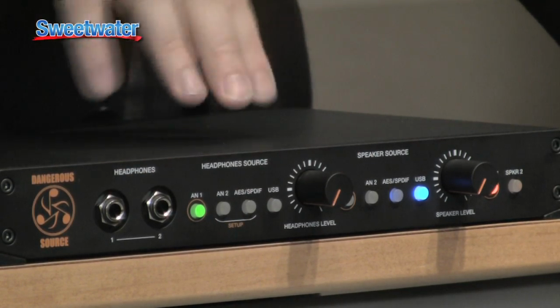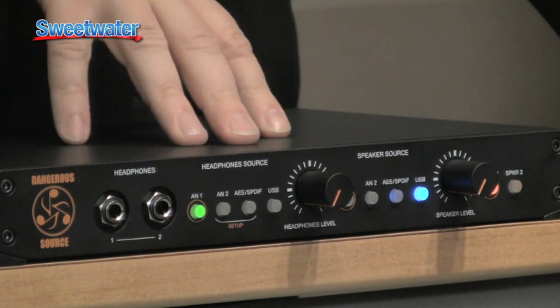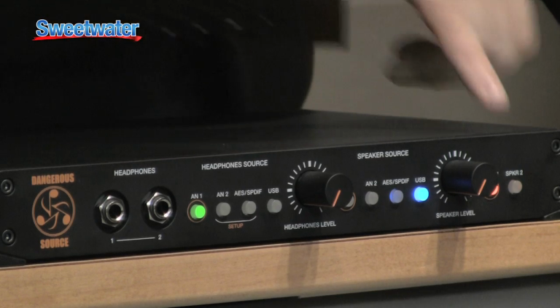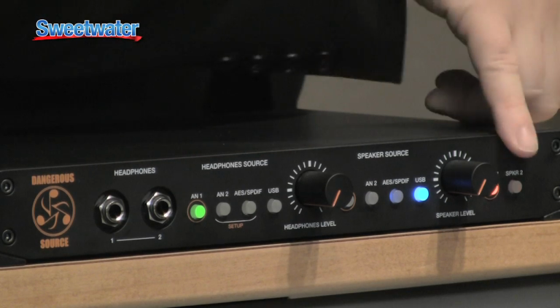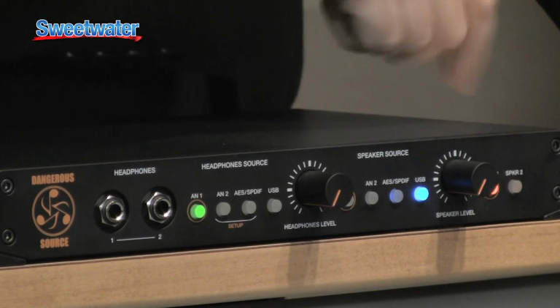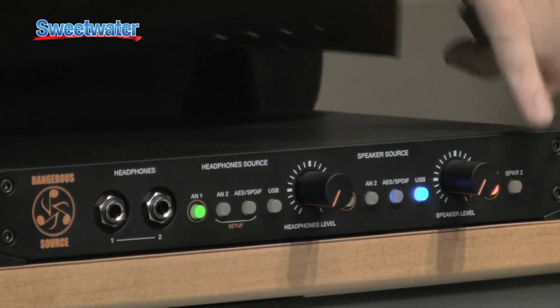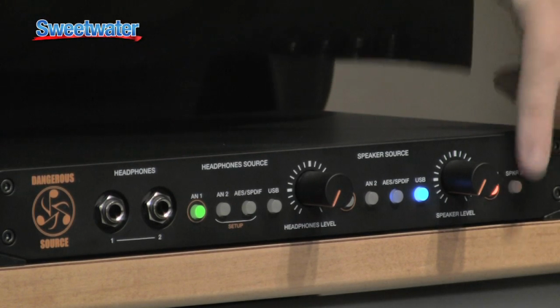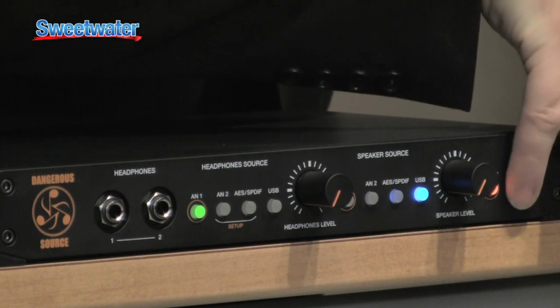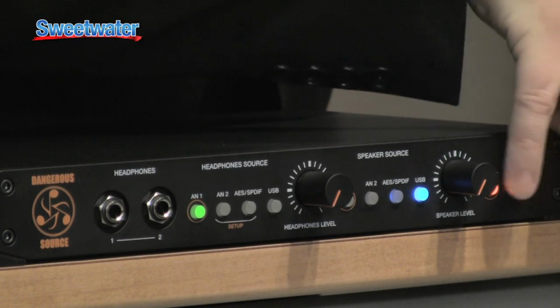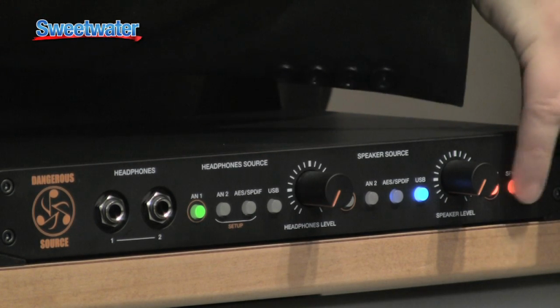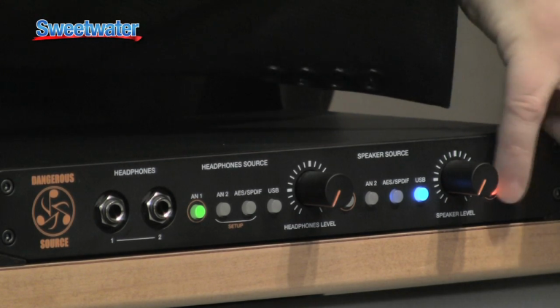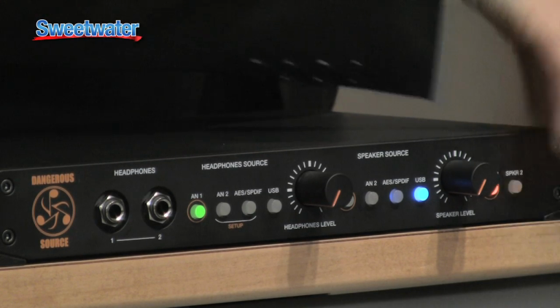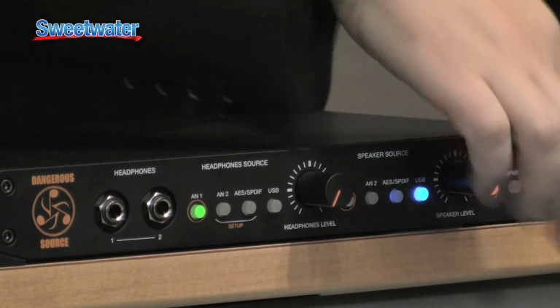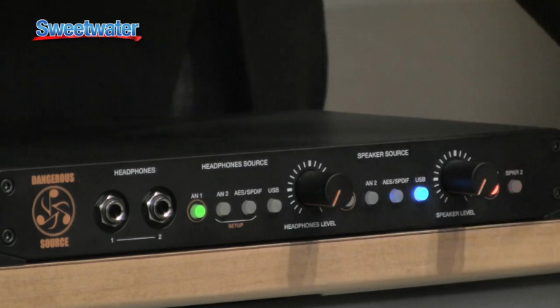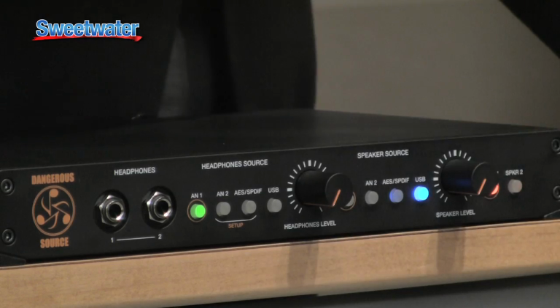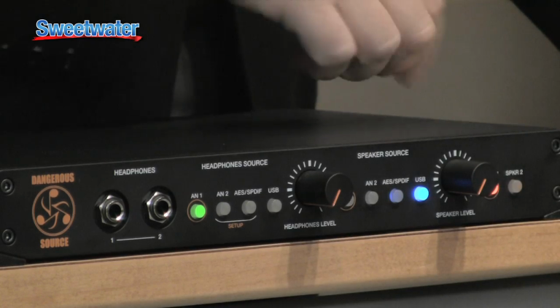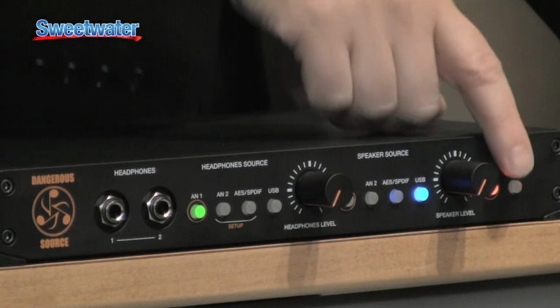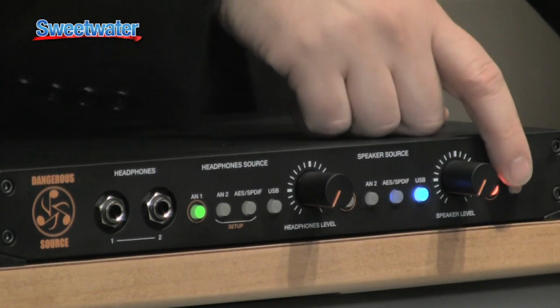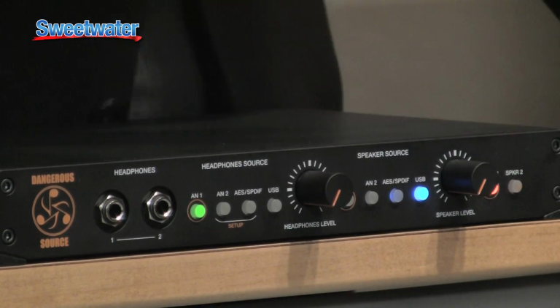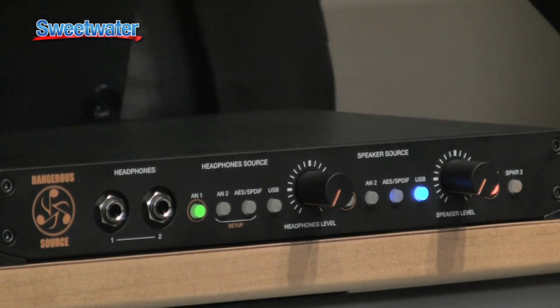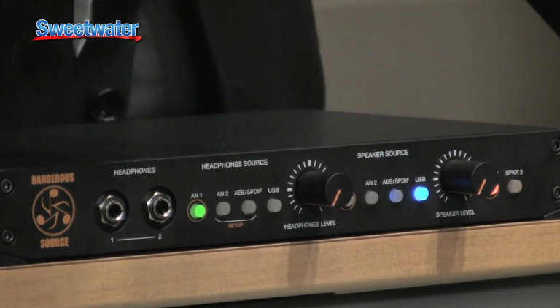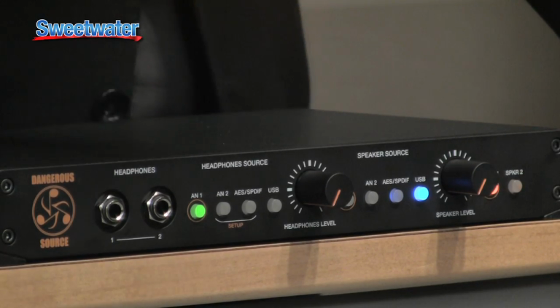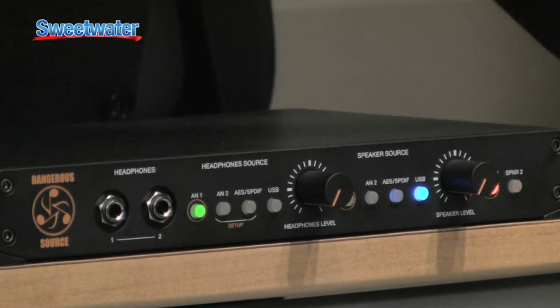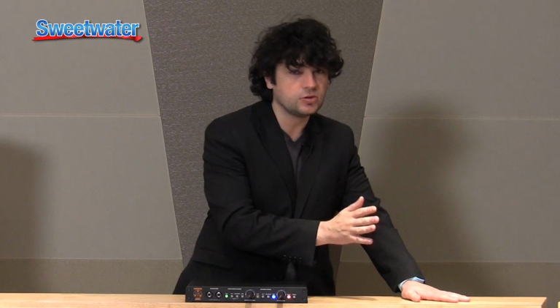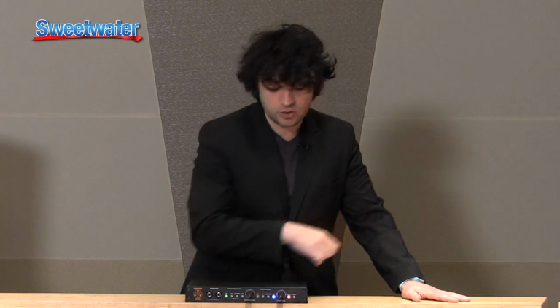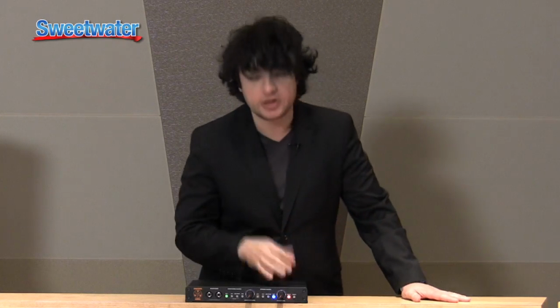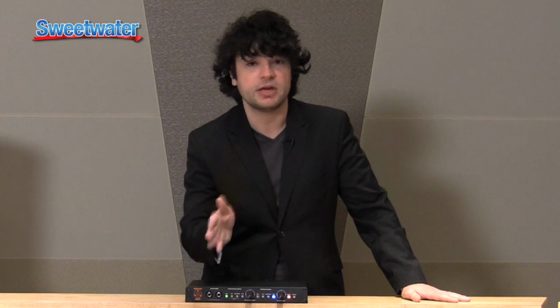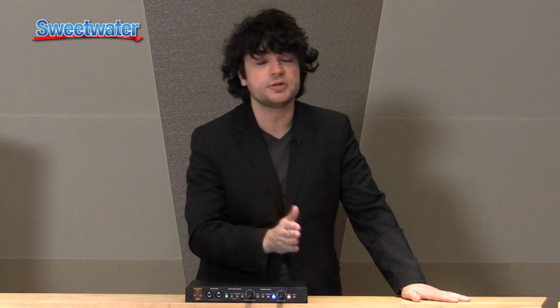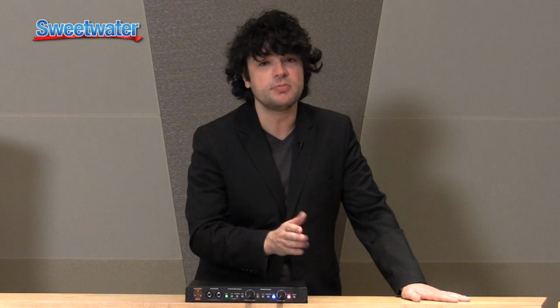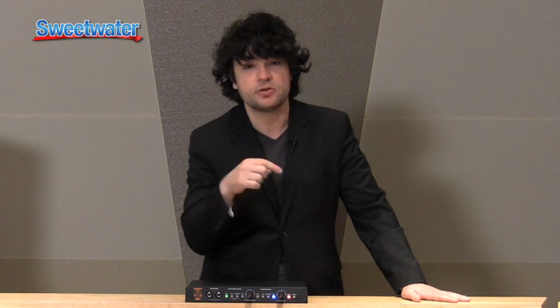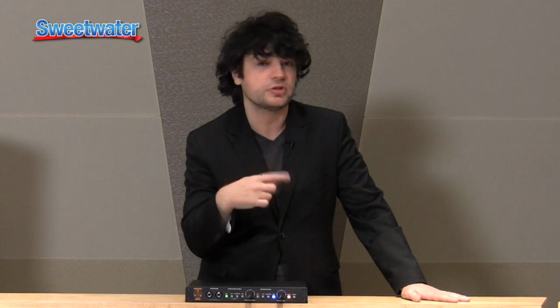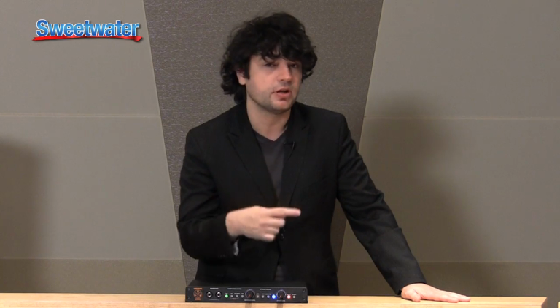That's very nice. You have two speaker outputs. They can be on together at the same time or they can be XOR. So you can use this as a main and small speaker, or as a main plus sub and control the sub on and off.